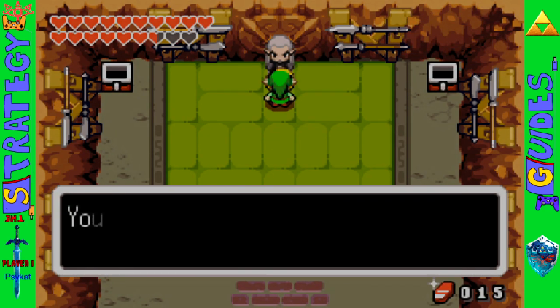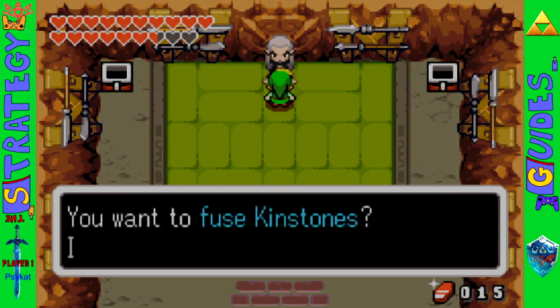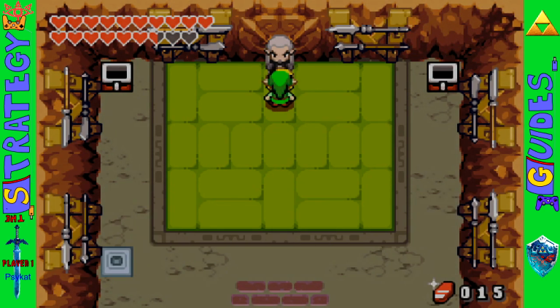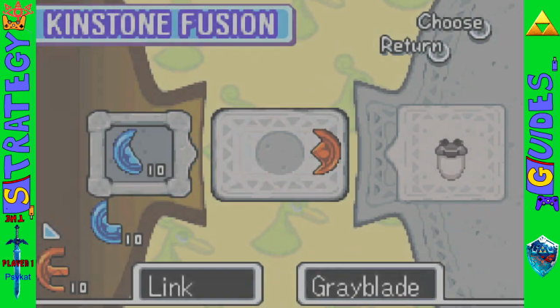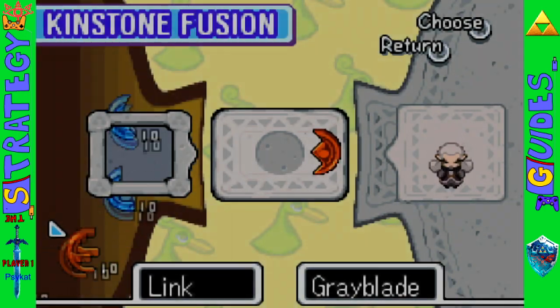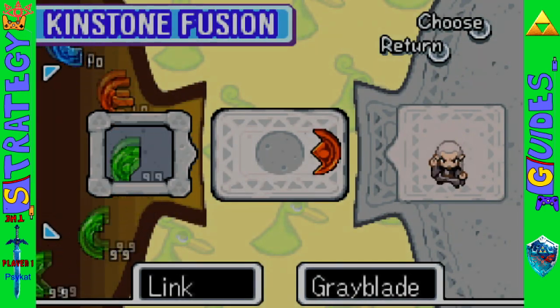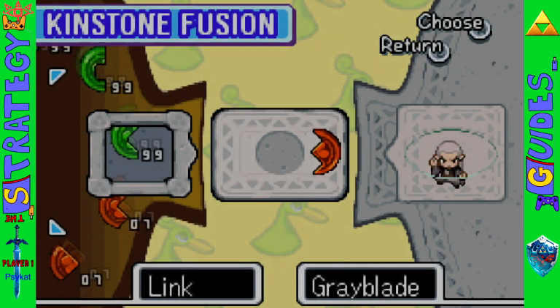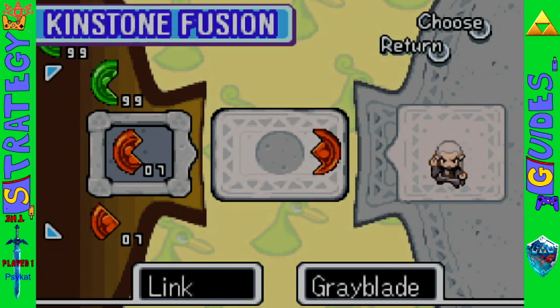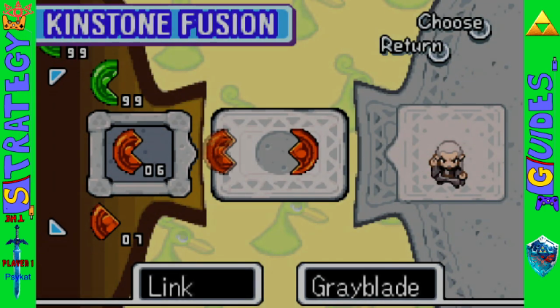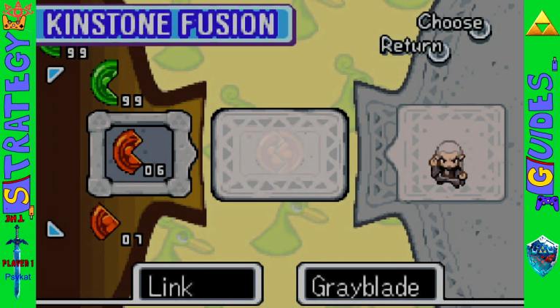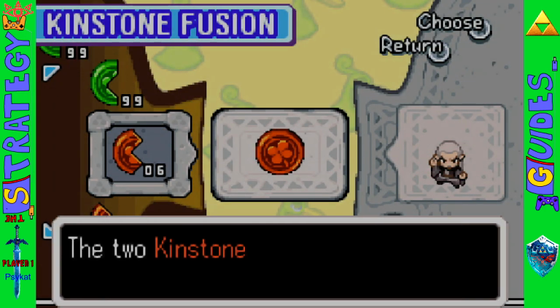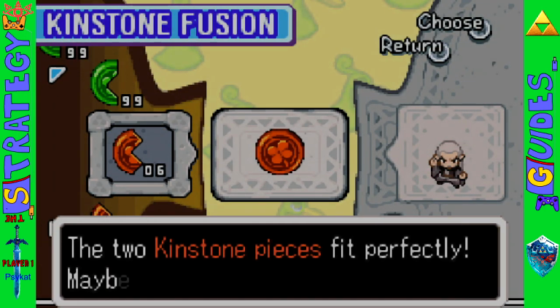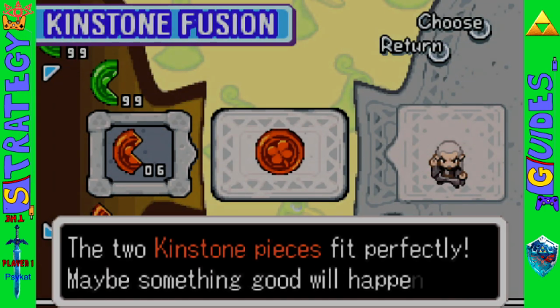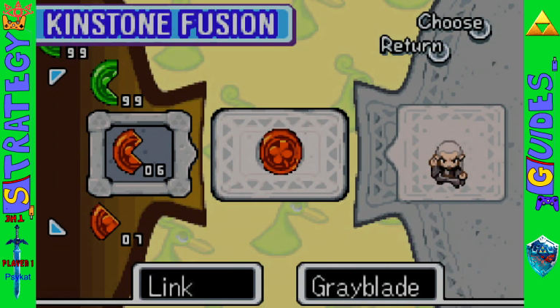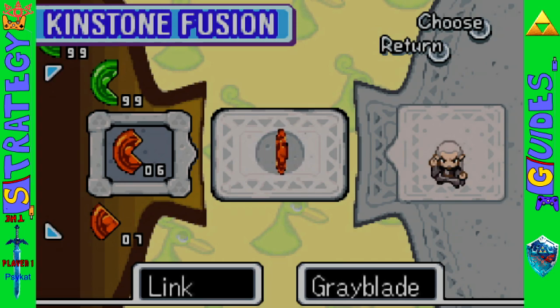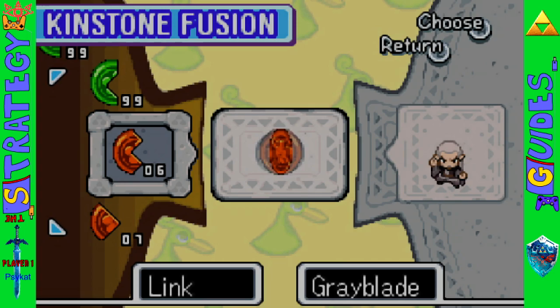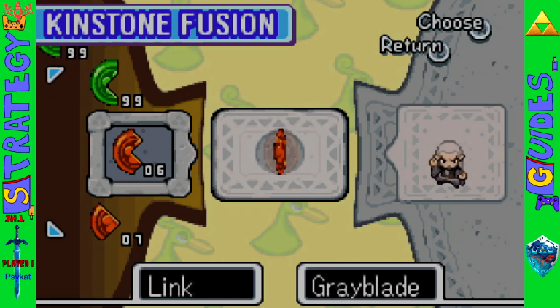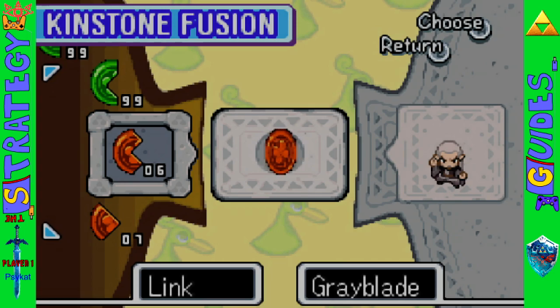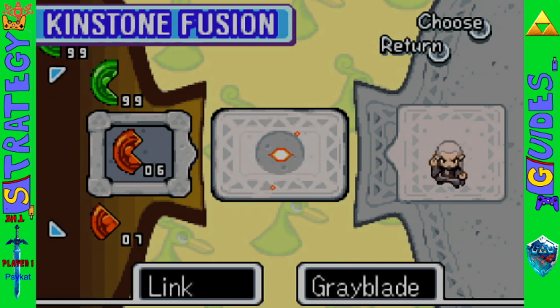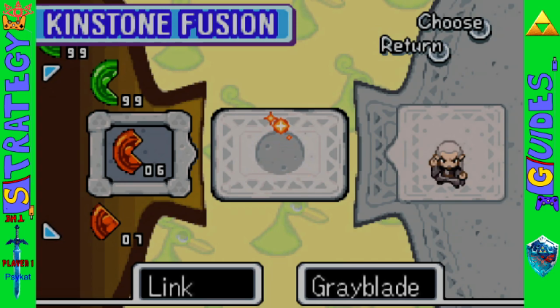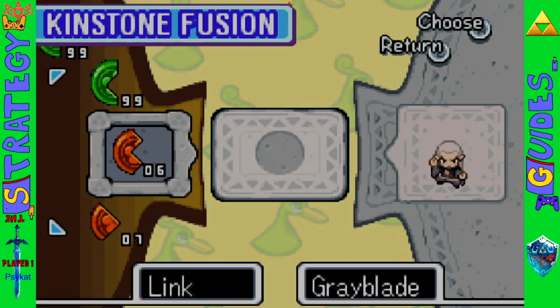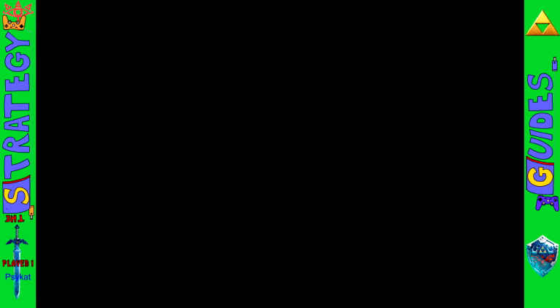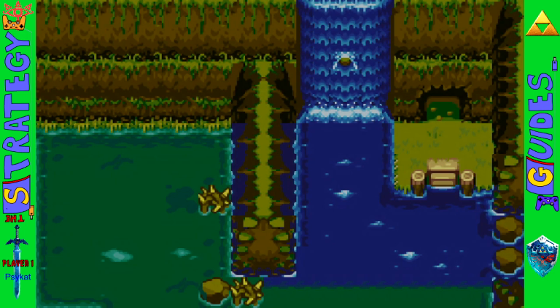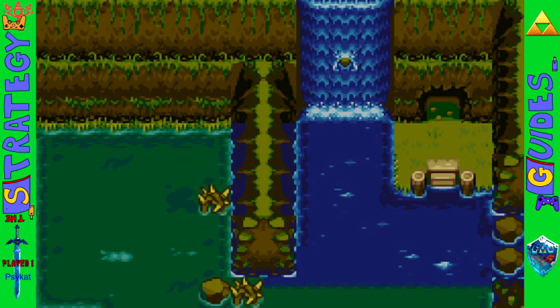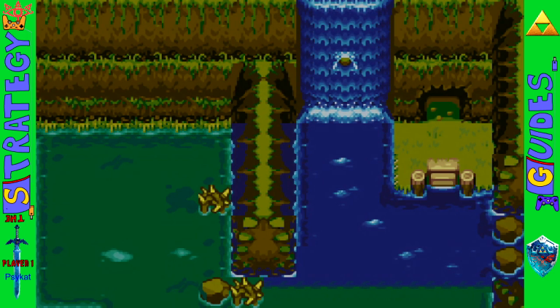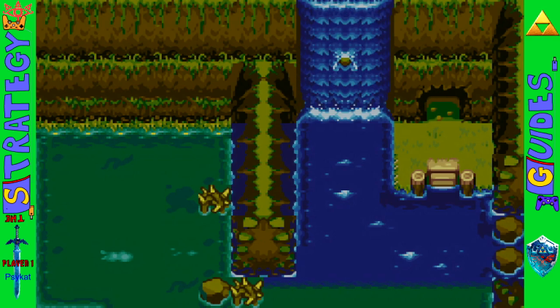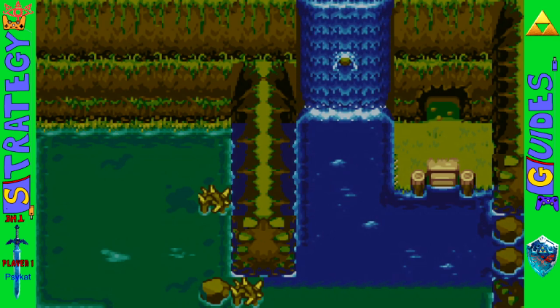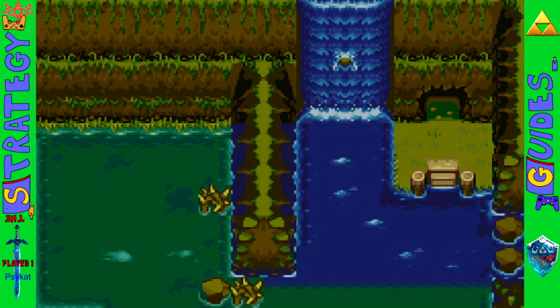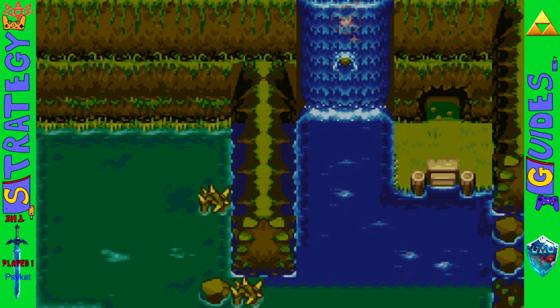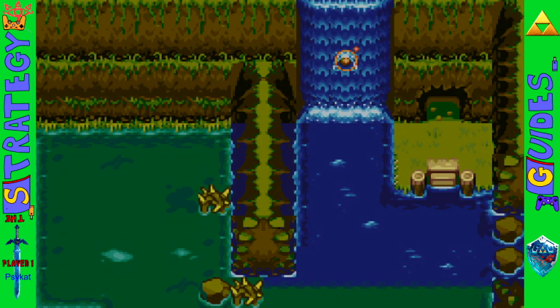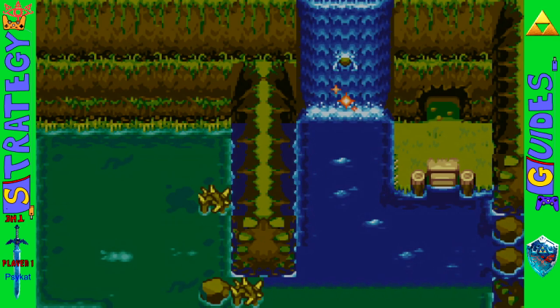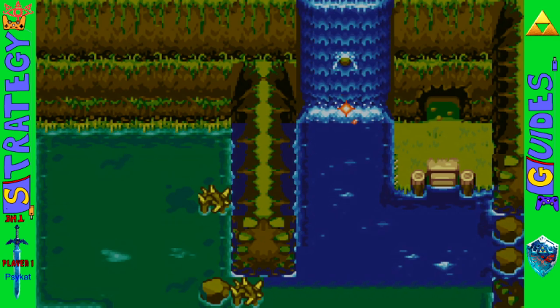If you come back to Greyblade later and fuse kinstones with him, it'll open up this waterfall over here in the swamp.